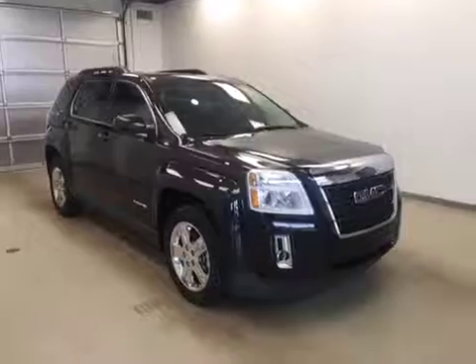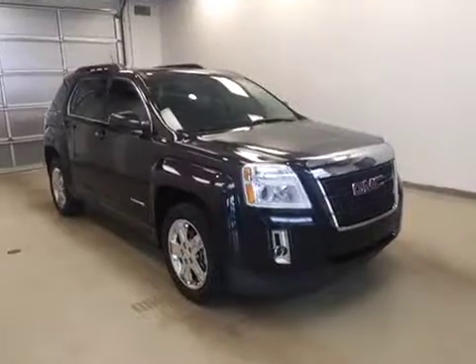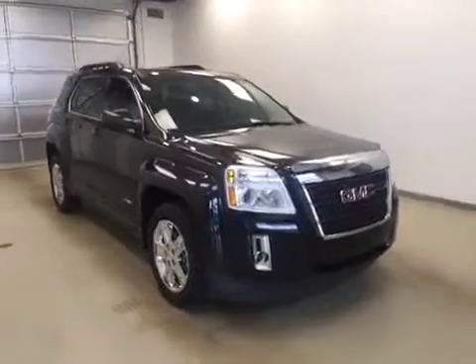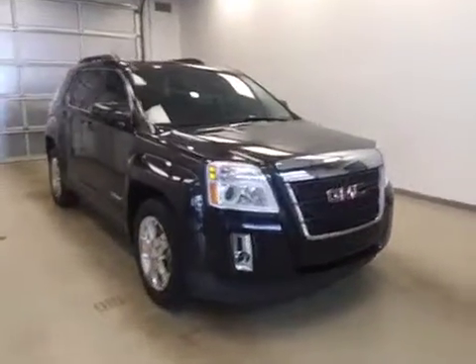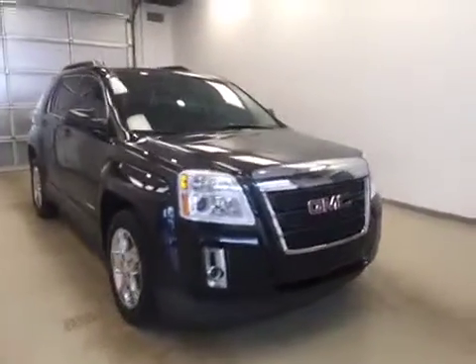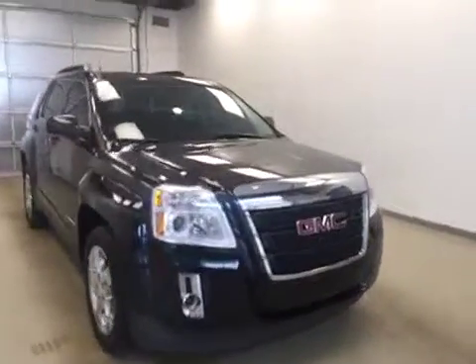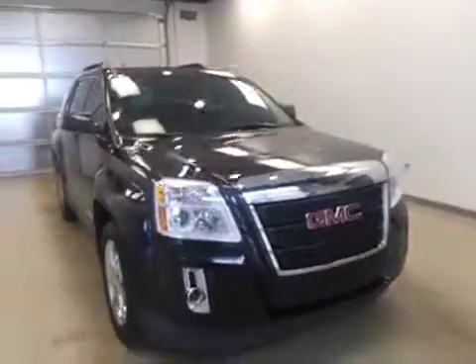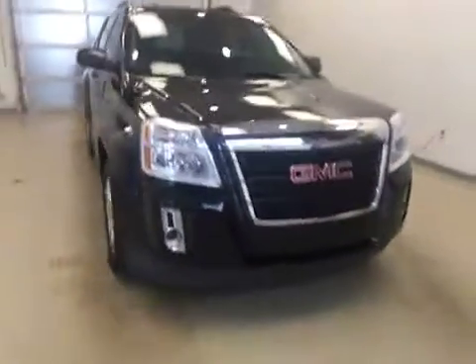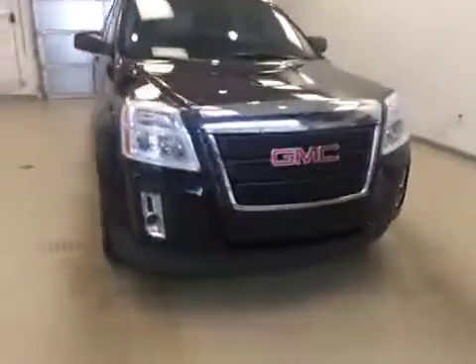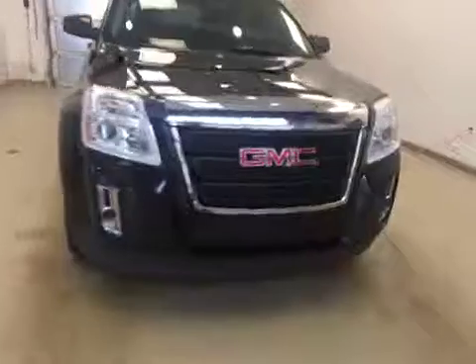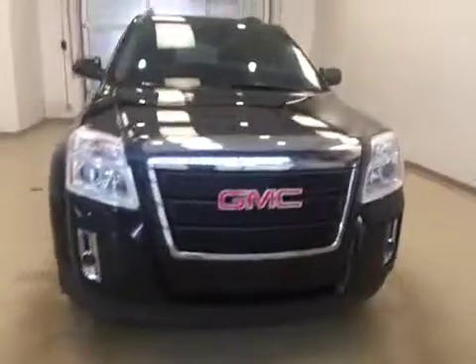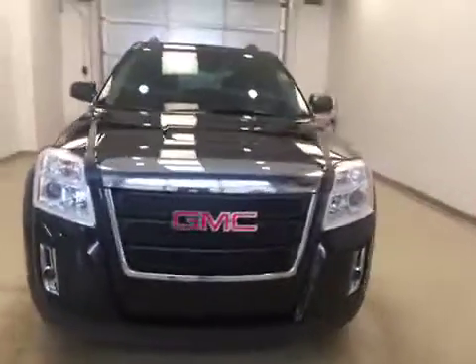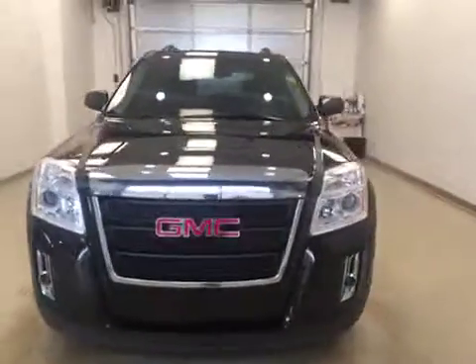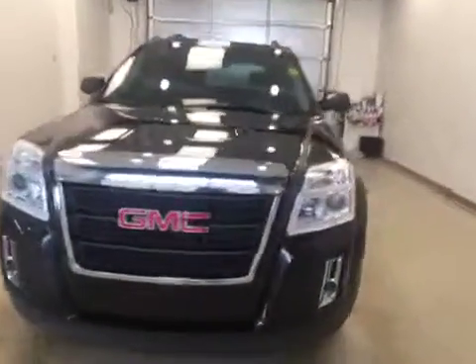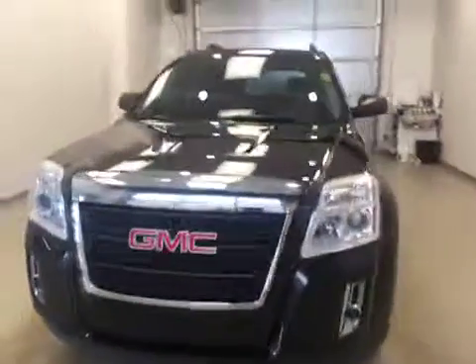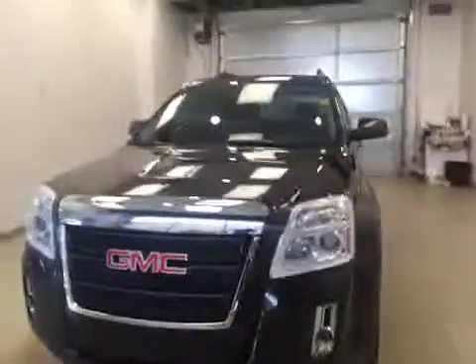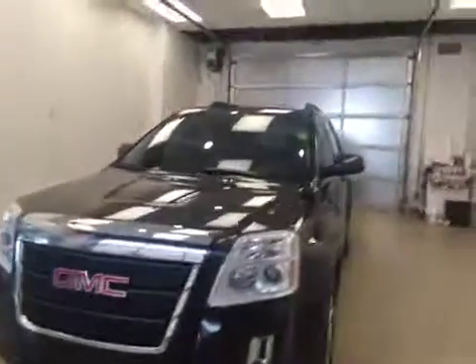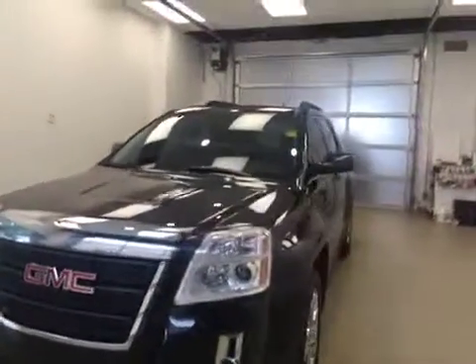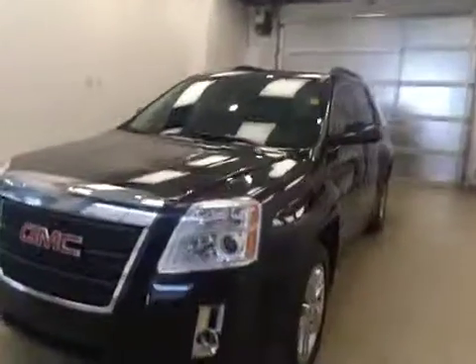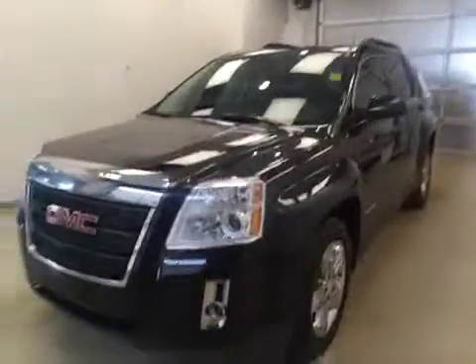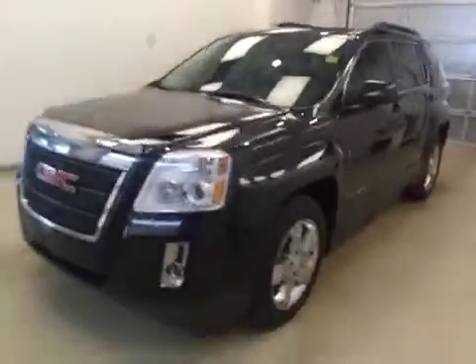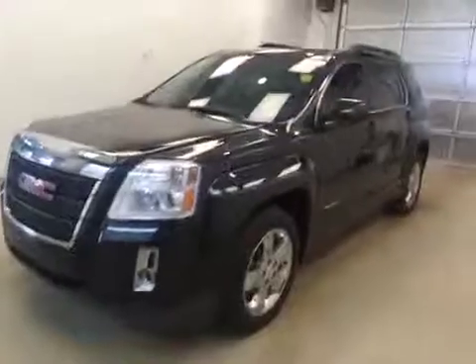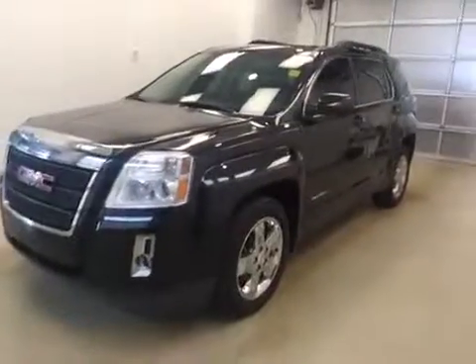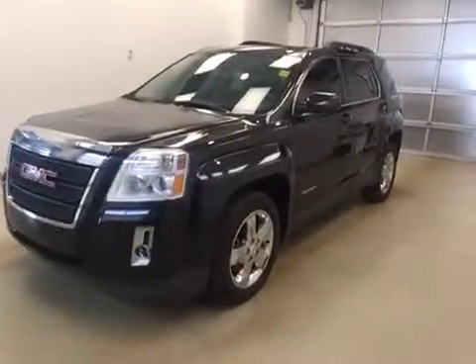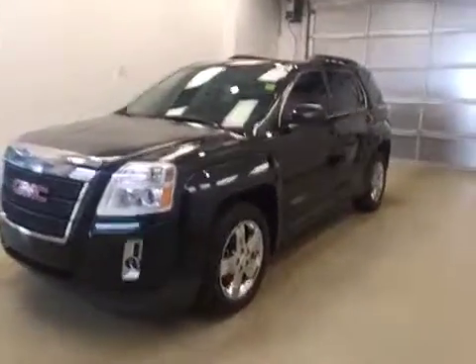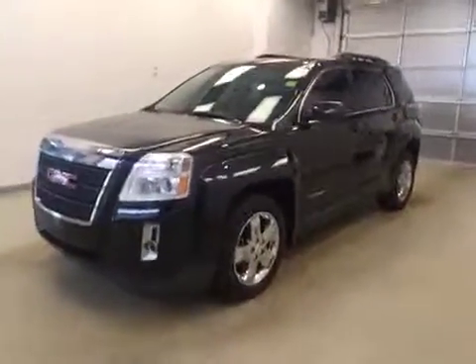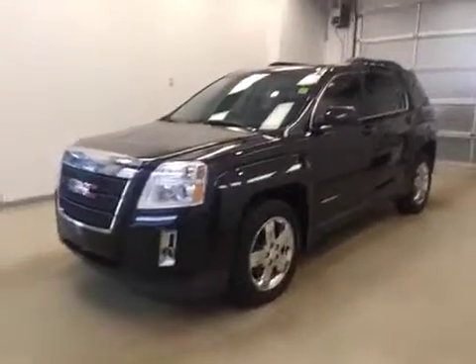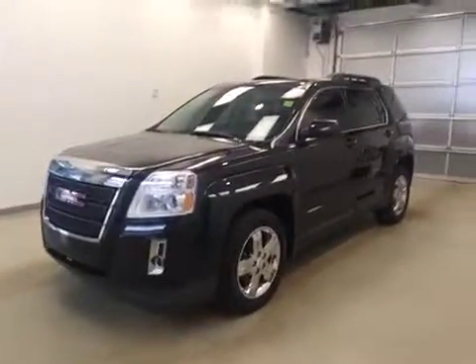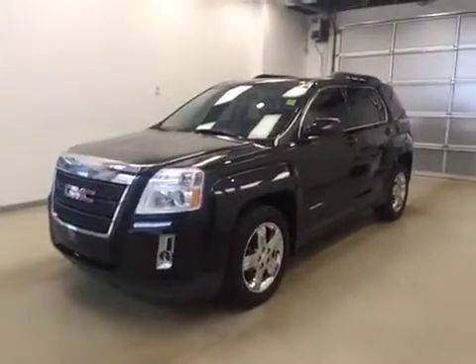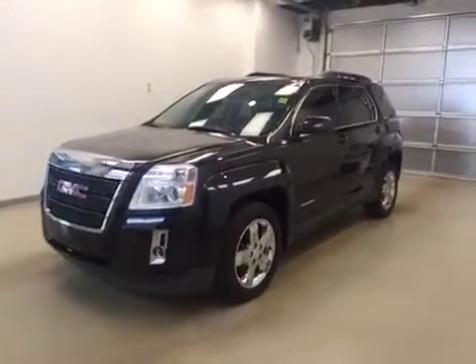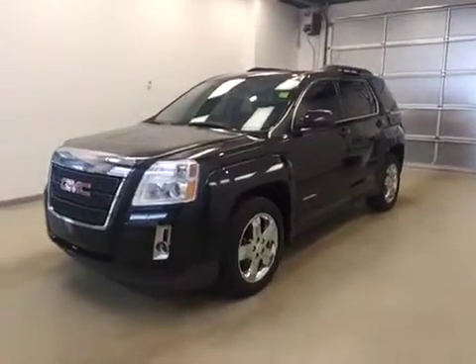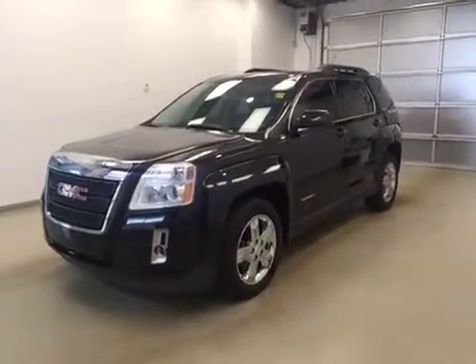Once again, folks, stock number 167-437. You have just checked out this 2012 GMC Terrain all-wheel drive in black.